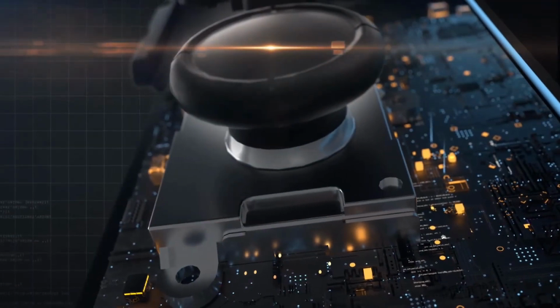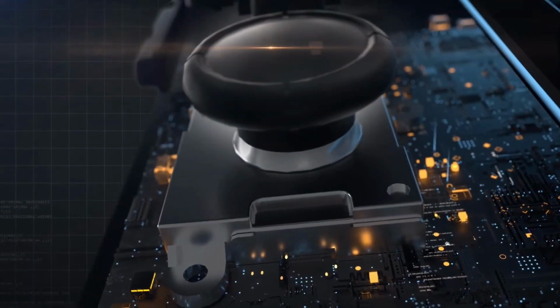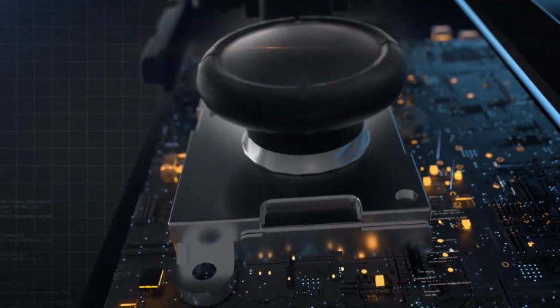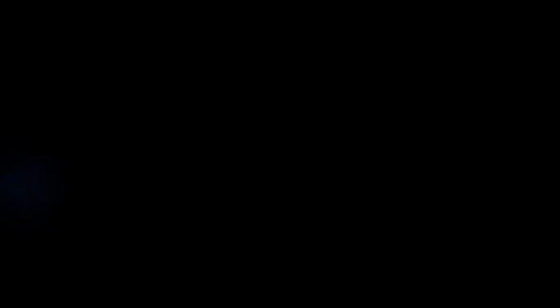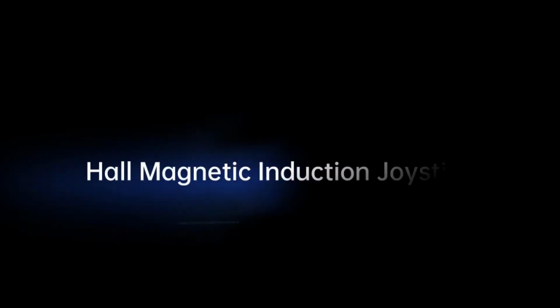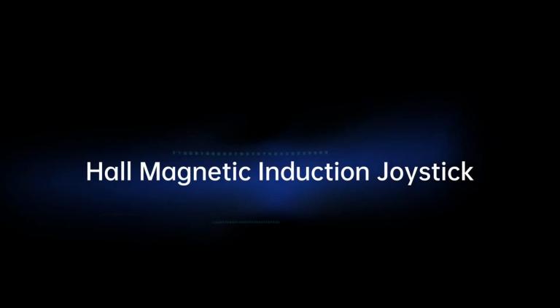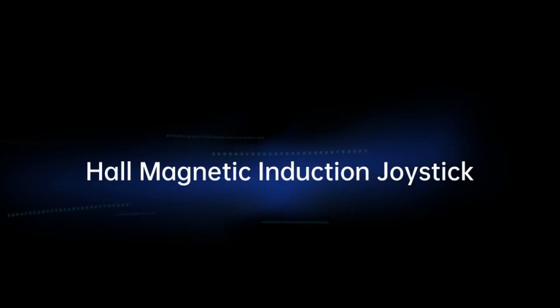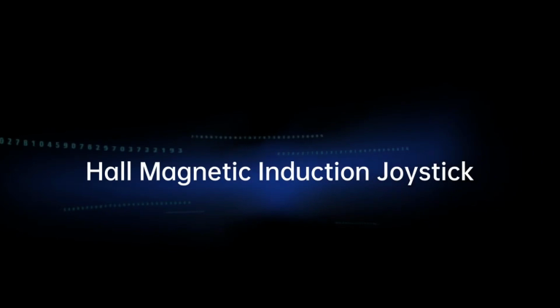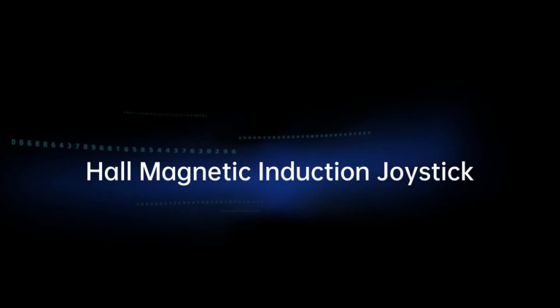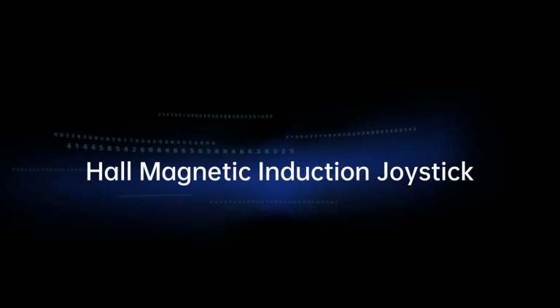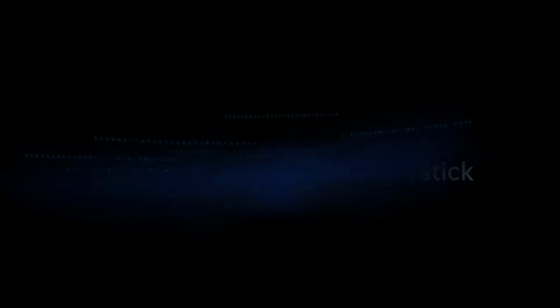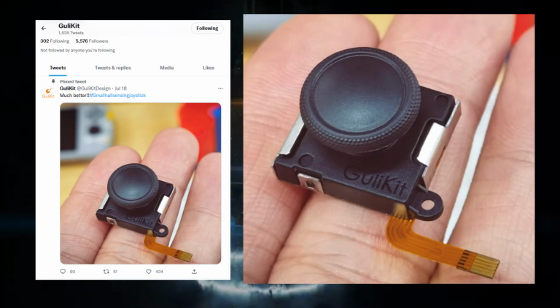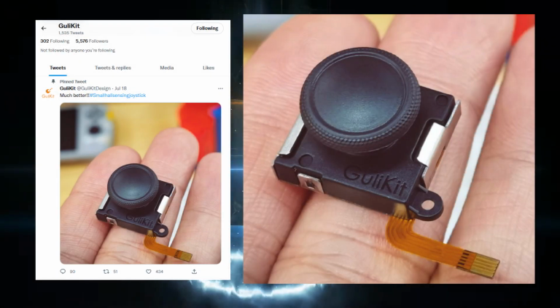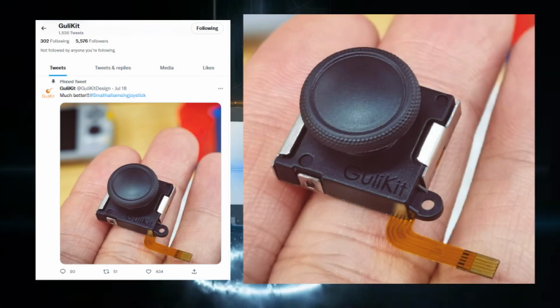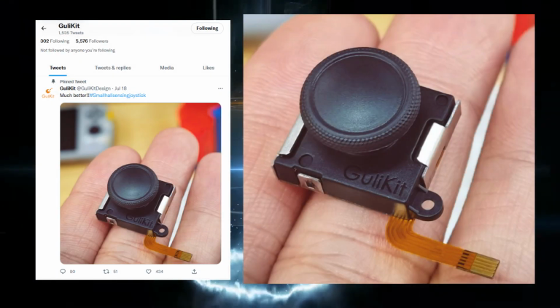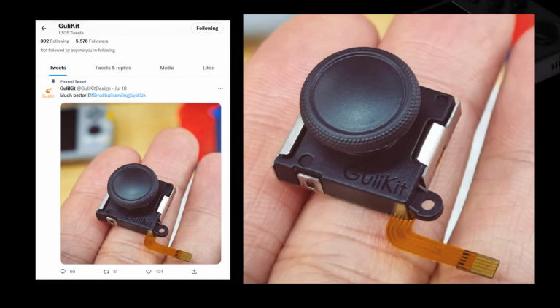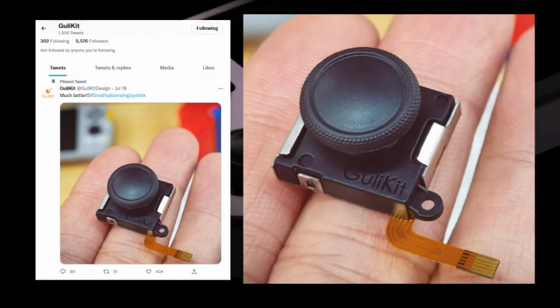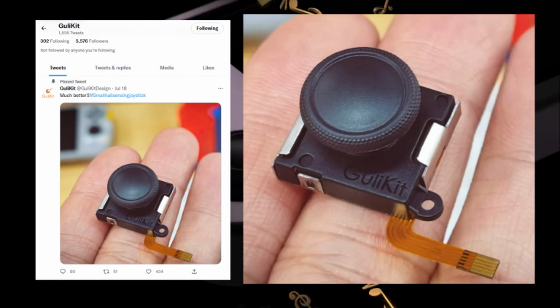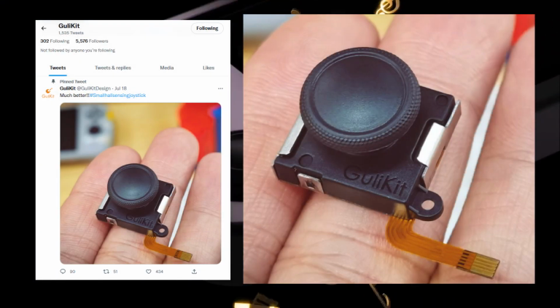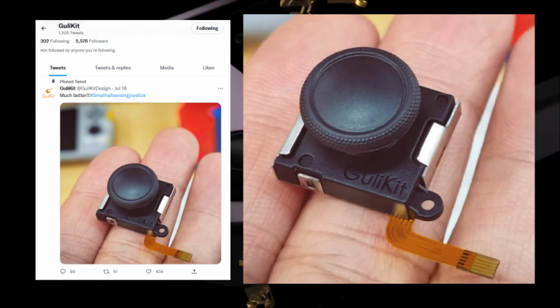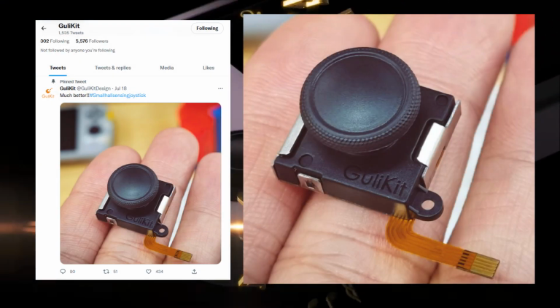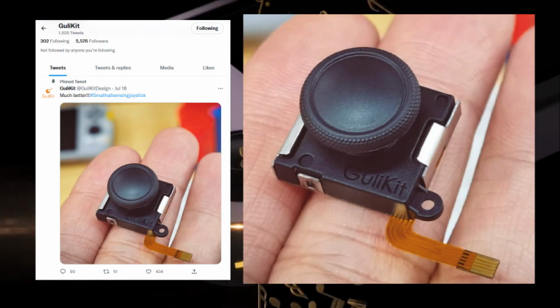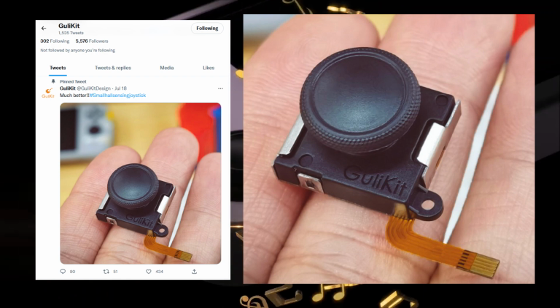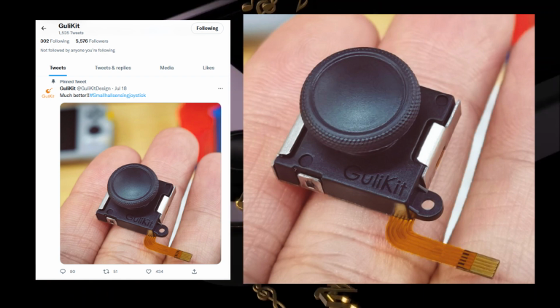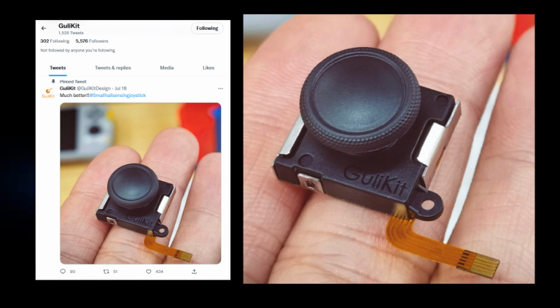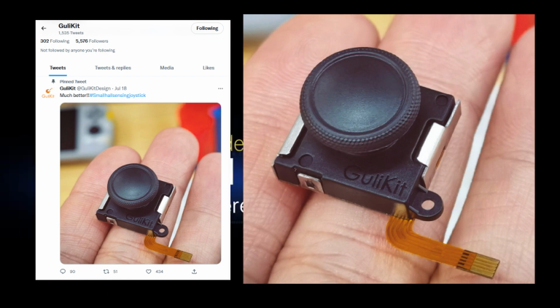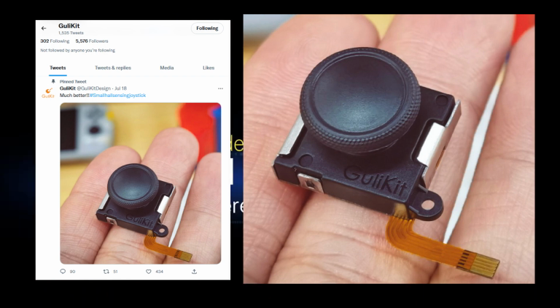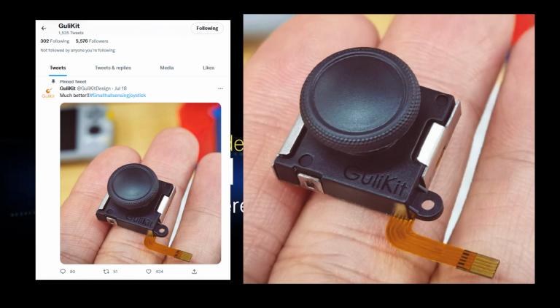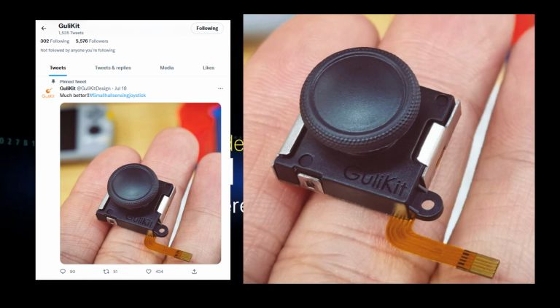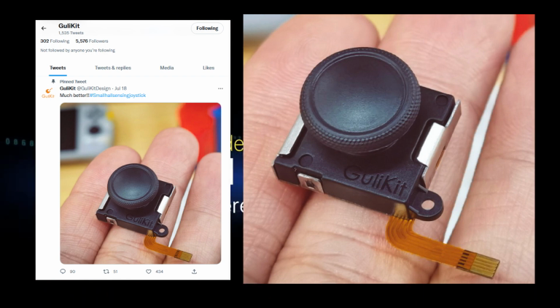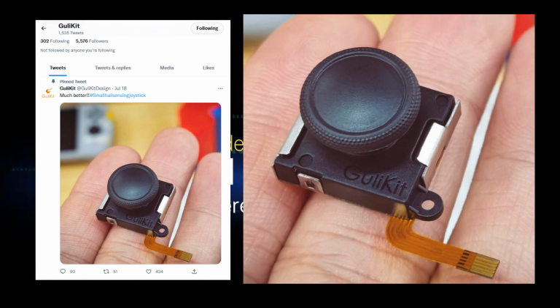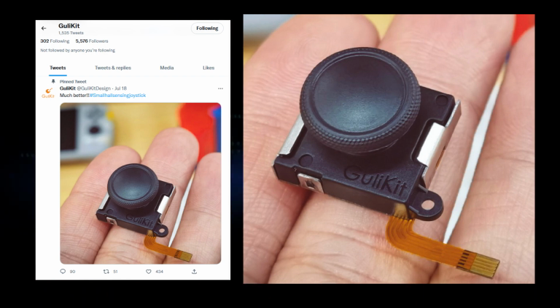Interestingly enough, GuliKit has announced that they were developing Hall Effect Sticks for the Nintendo Switch a while ago, but still haven't made them available for sale.